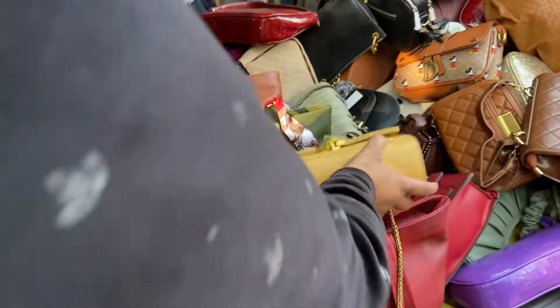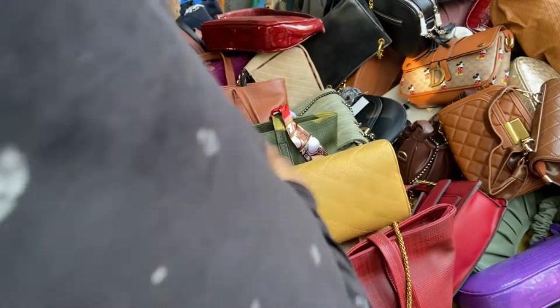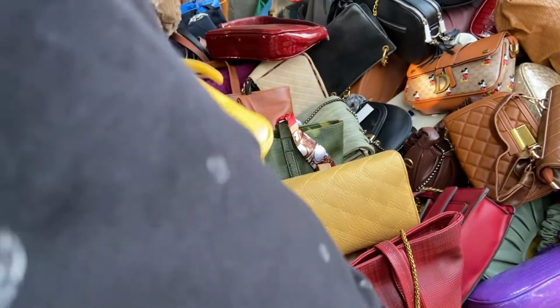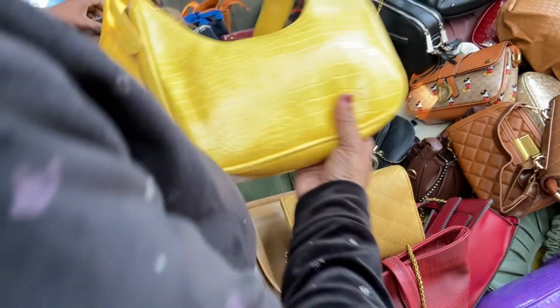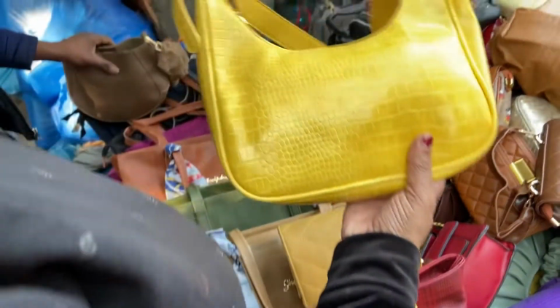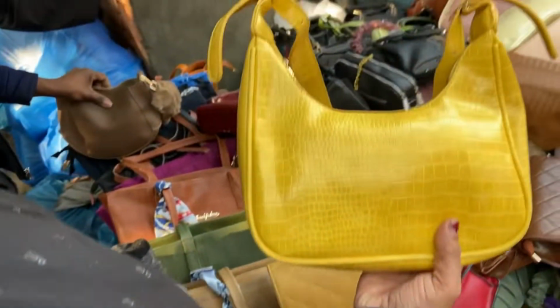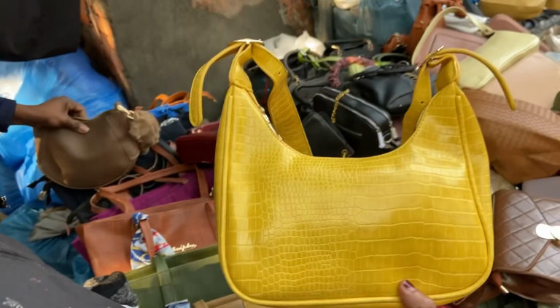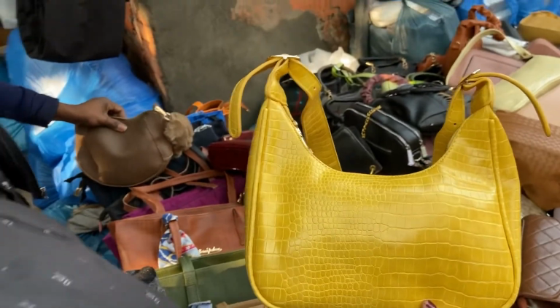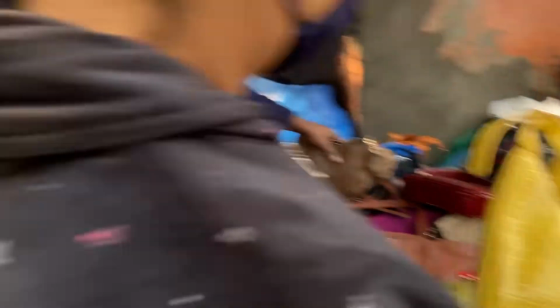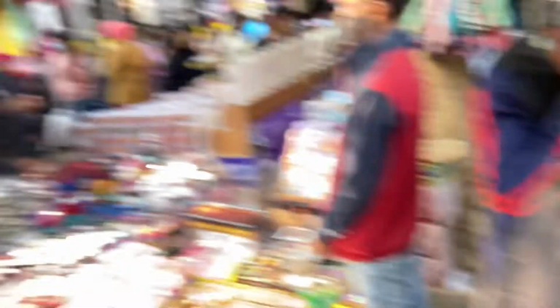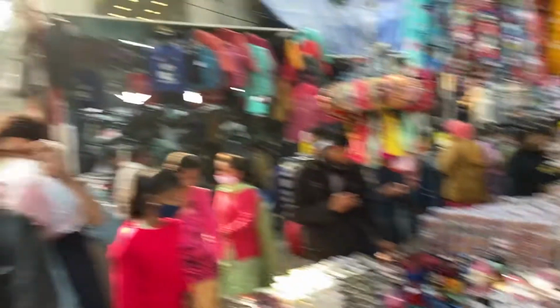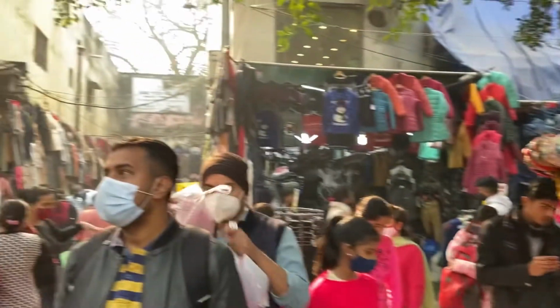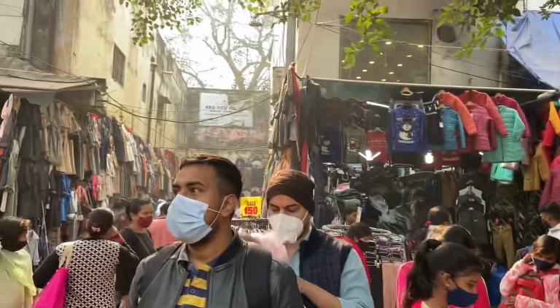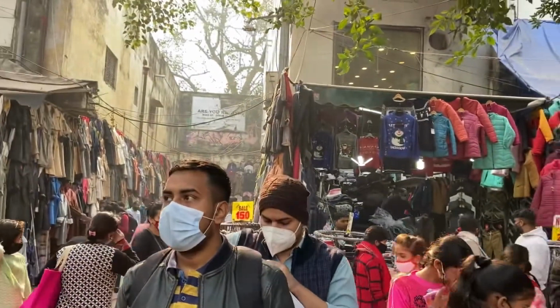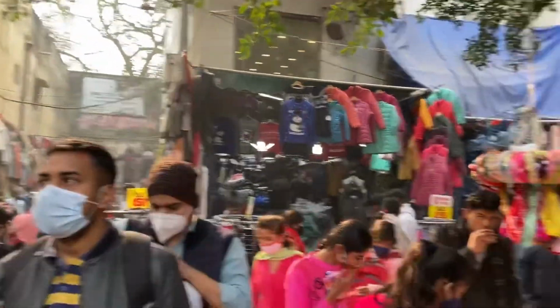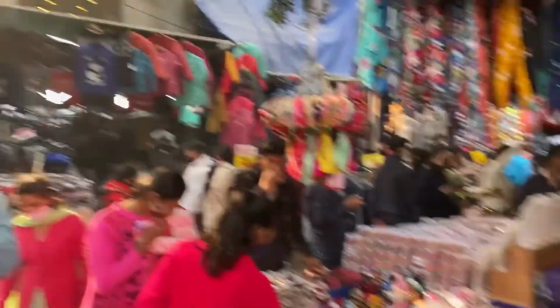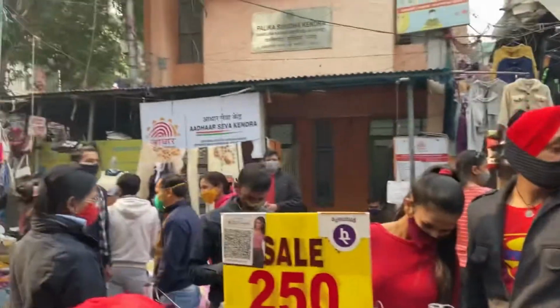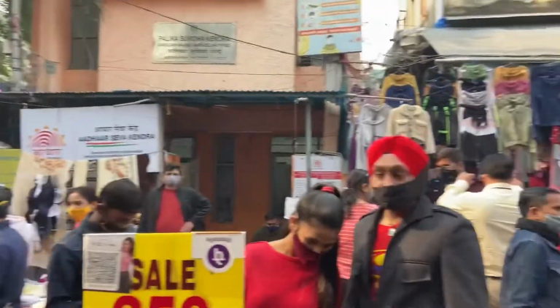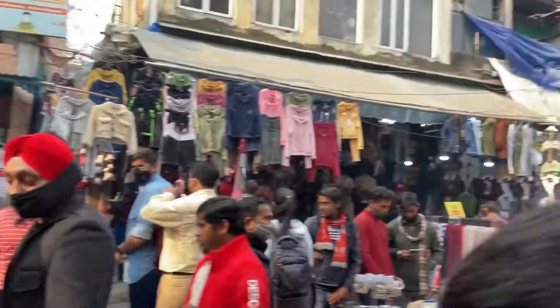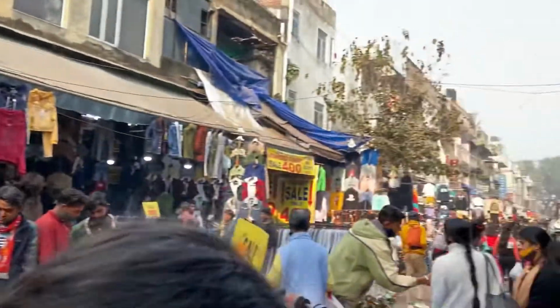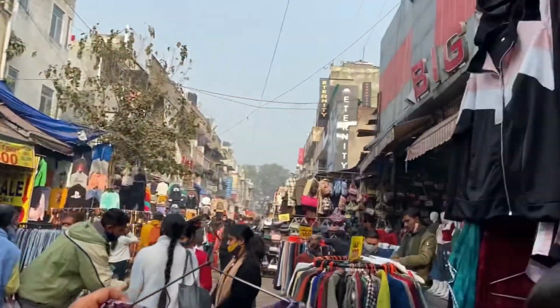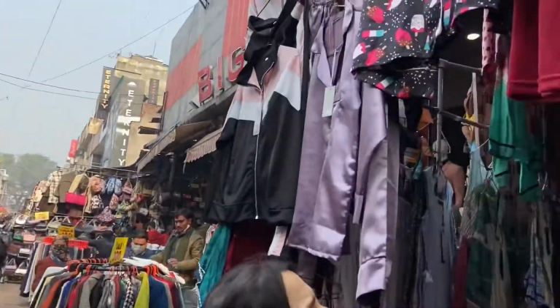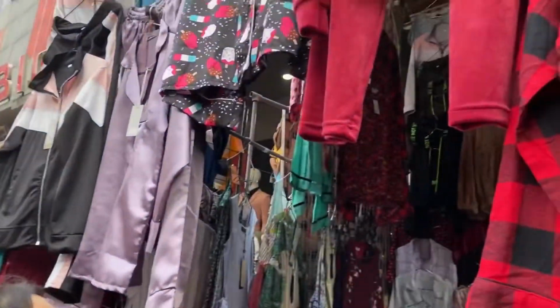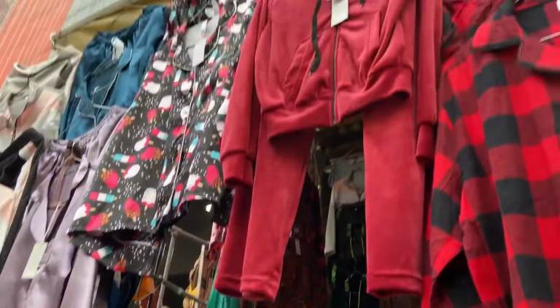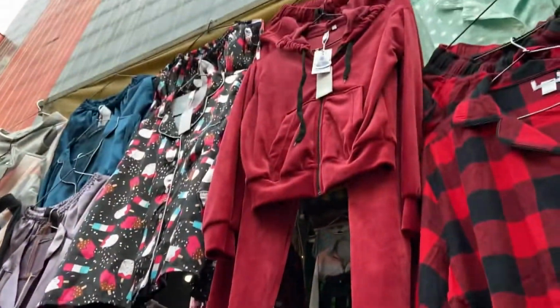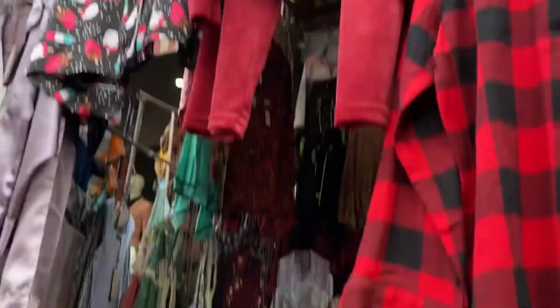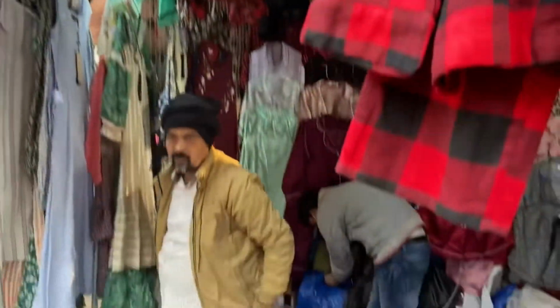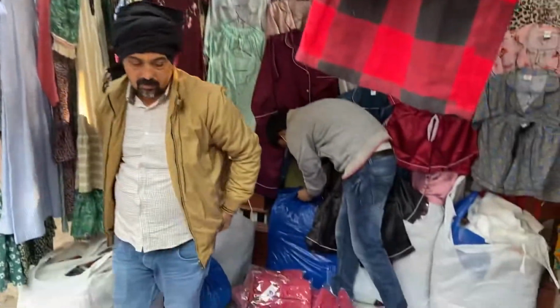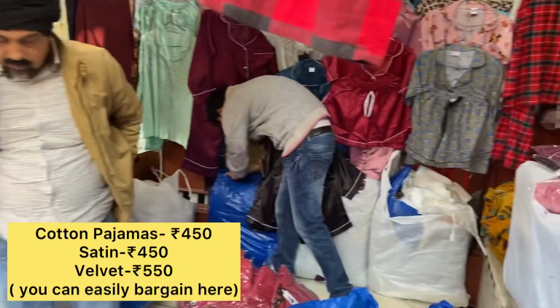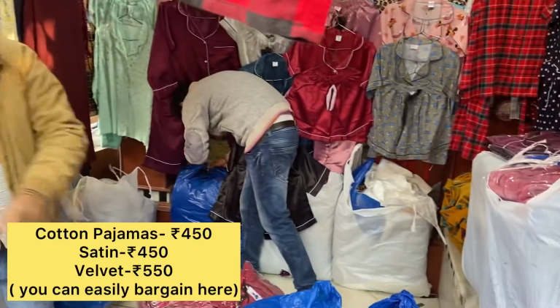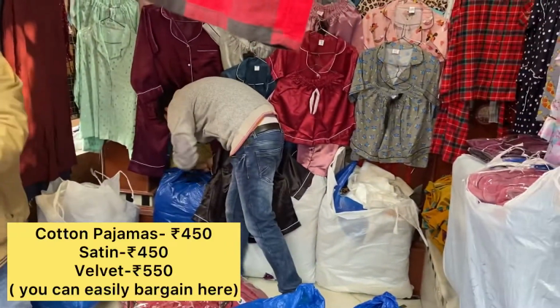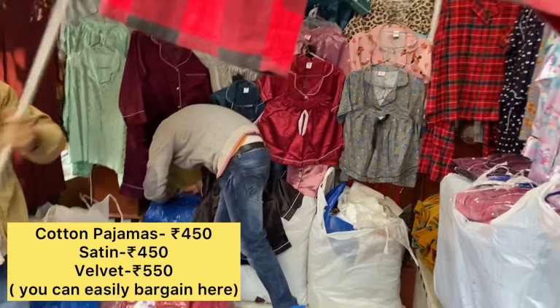They will not bargain no matter how many bags you take, so it would be better if you just select the bag you want, pay for it, and move on. They do have a good variety though. Opposite to this bag stall is a very small shop and they had such cute pajamas — I really wanted to get the red and black check printed one but they didn't have it in my size.